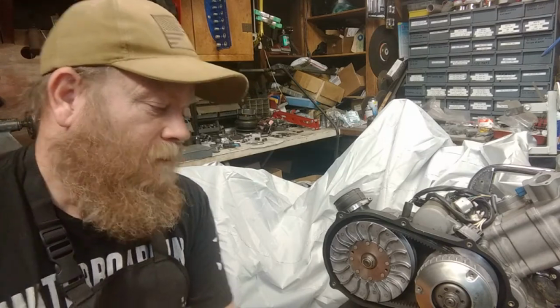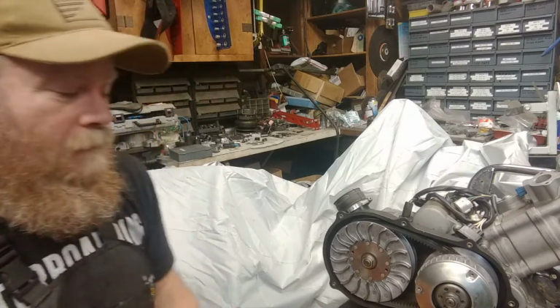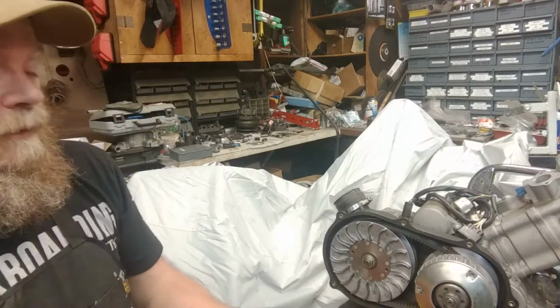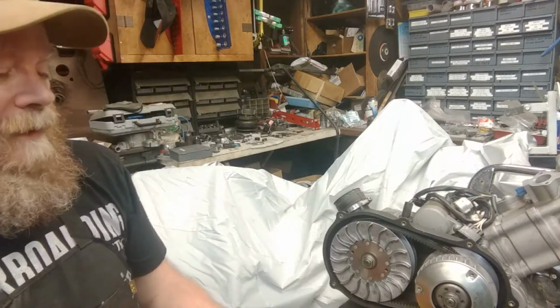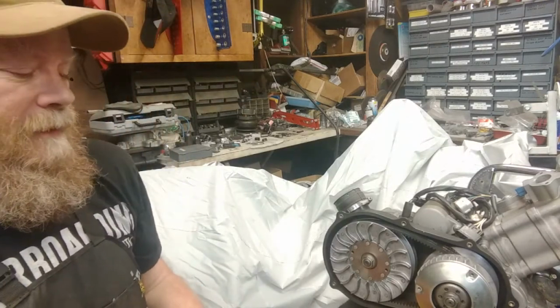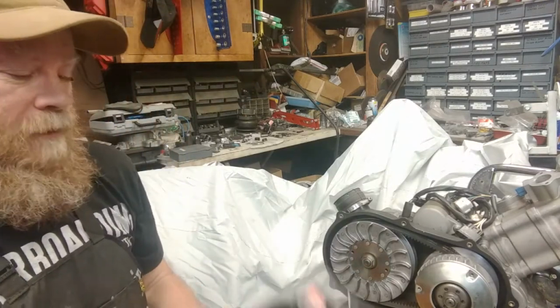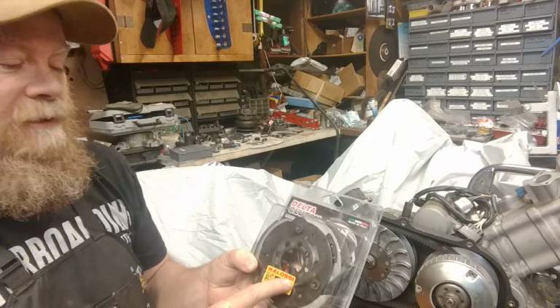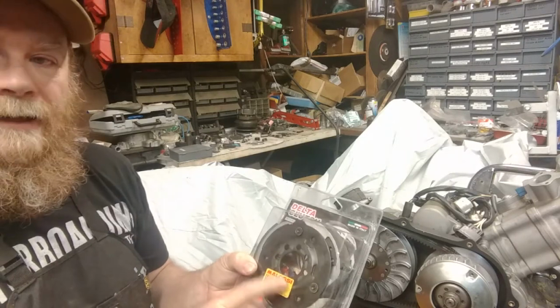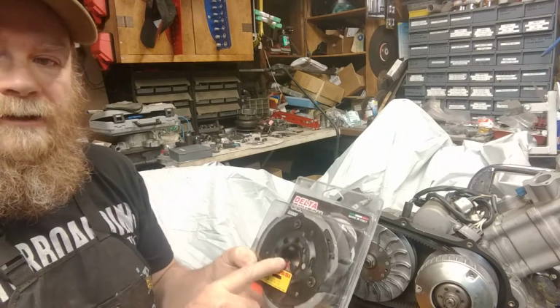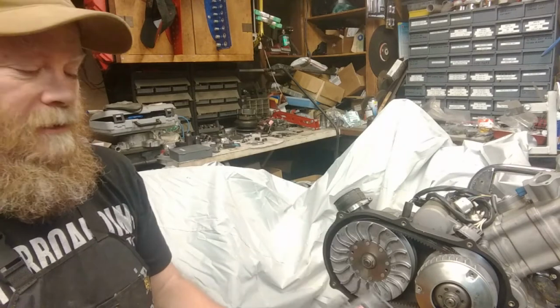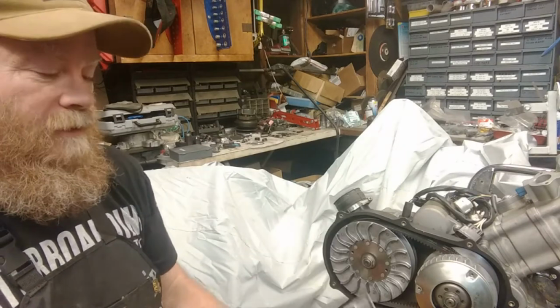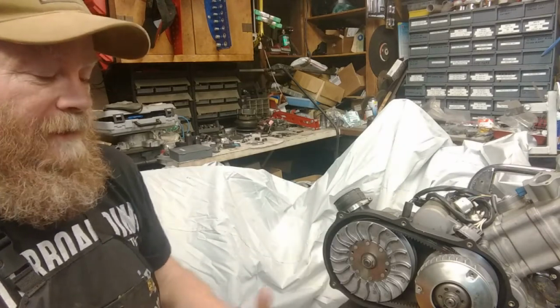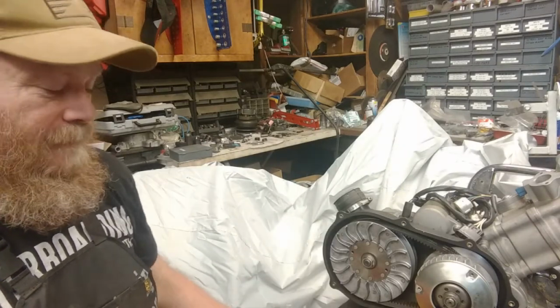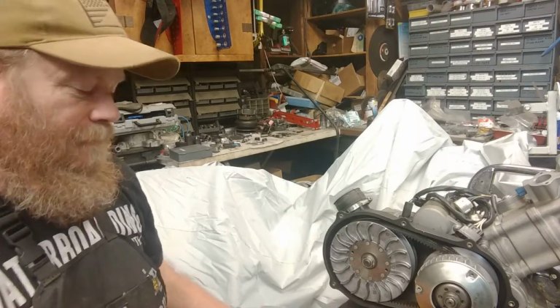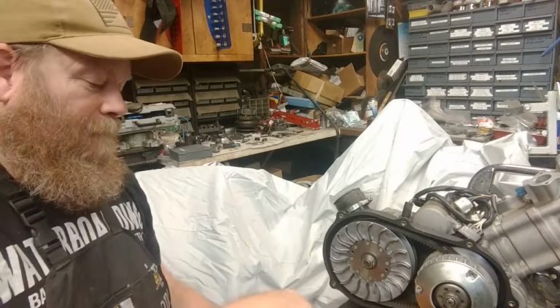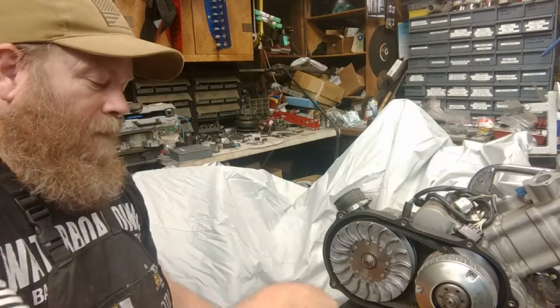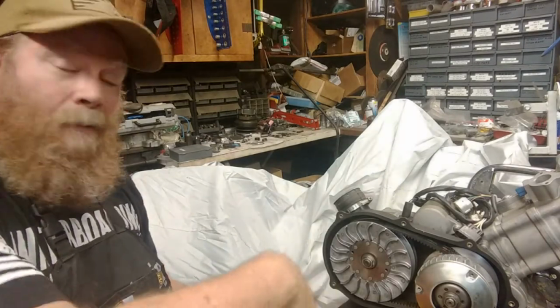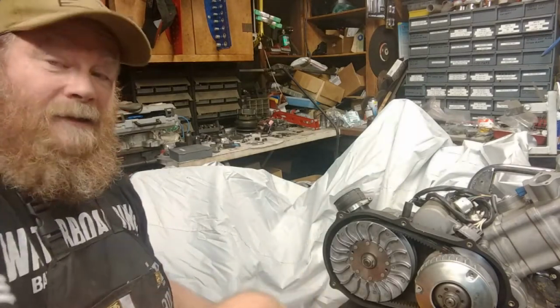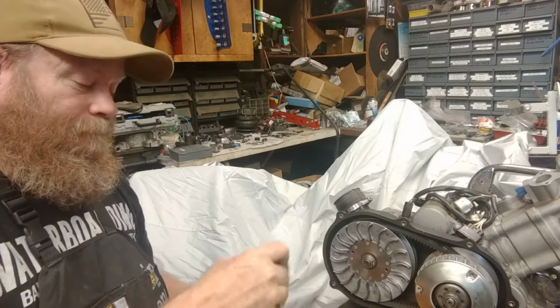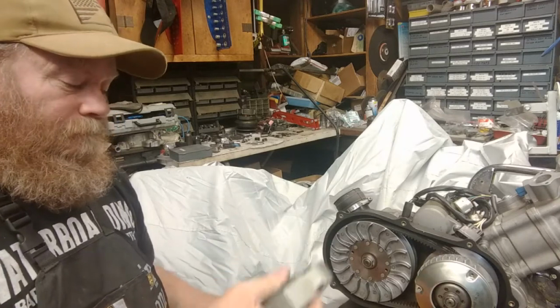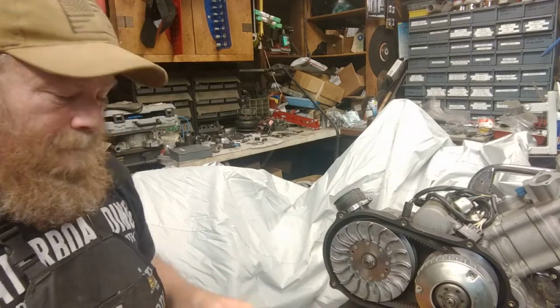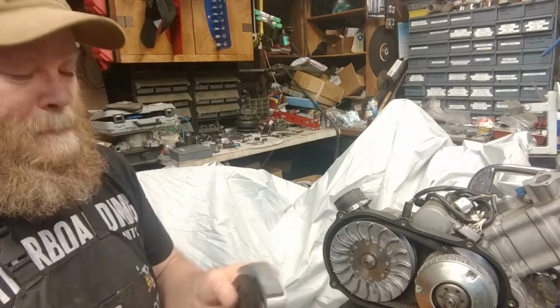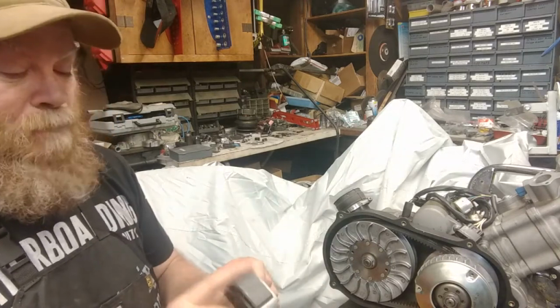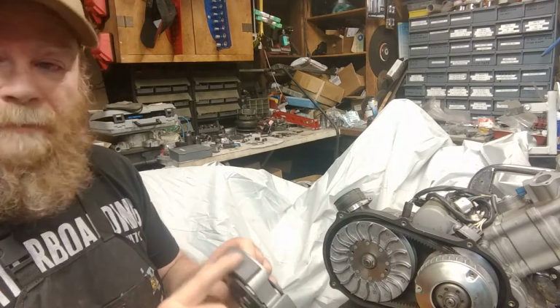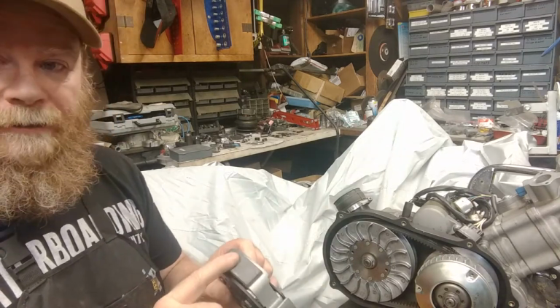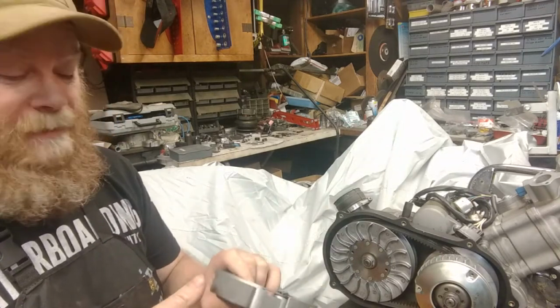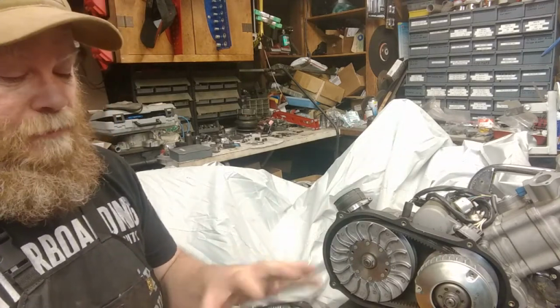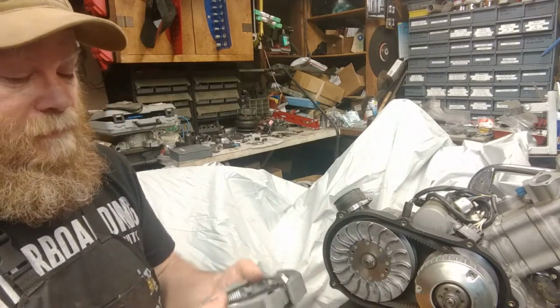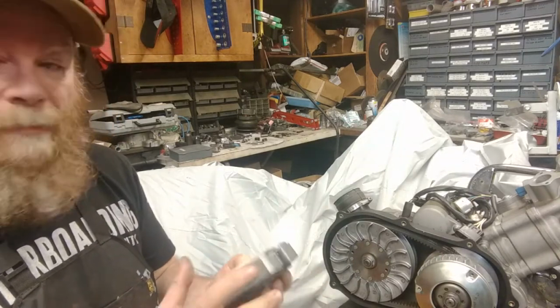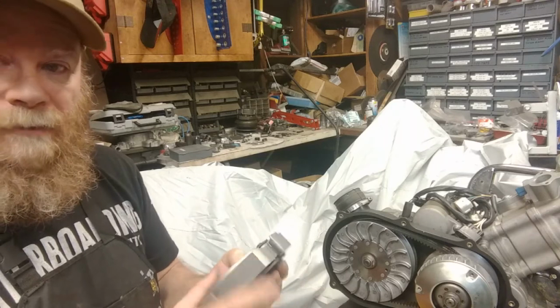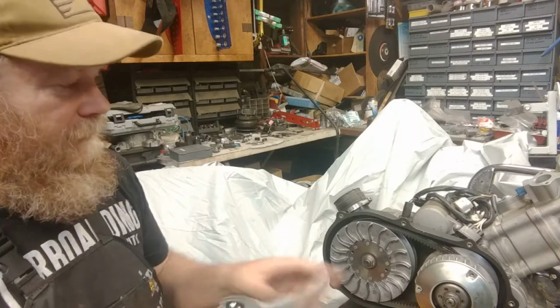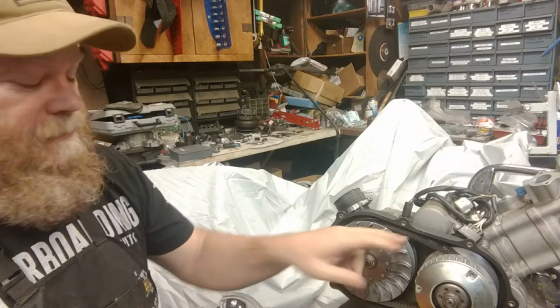So we're going to go over a few things. Here we have the Molossi Clutch. Now this is adjustable here. I'm going to show you a little bit about this, why we like this one. Much better material here, no asbestos whatsoever, and more bite when it goes onto the clutch bell.